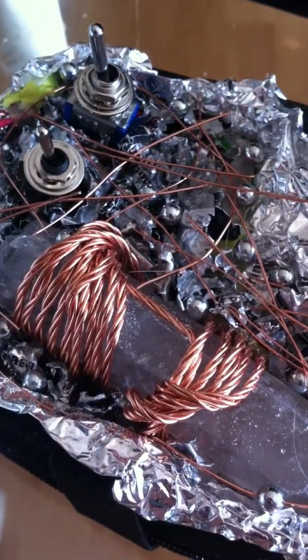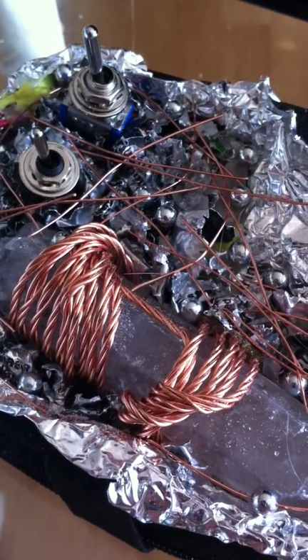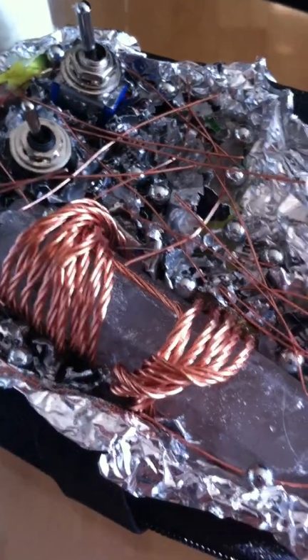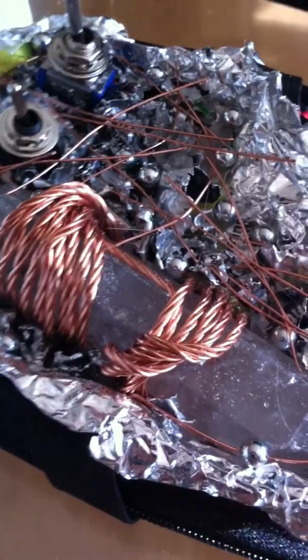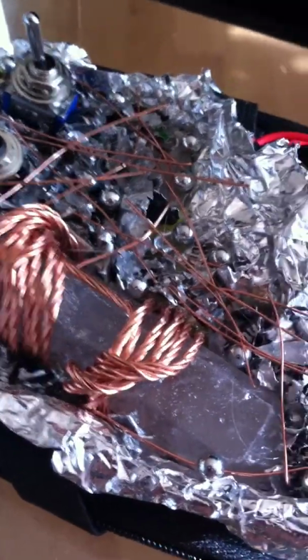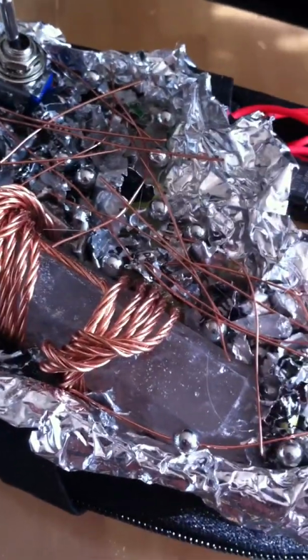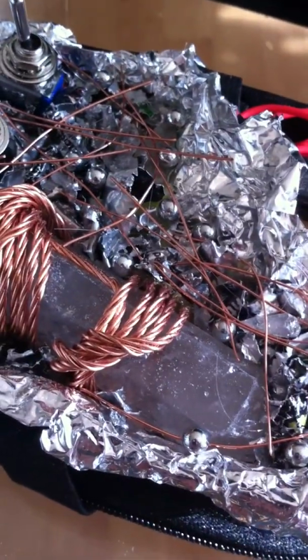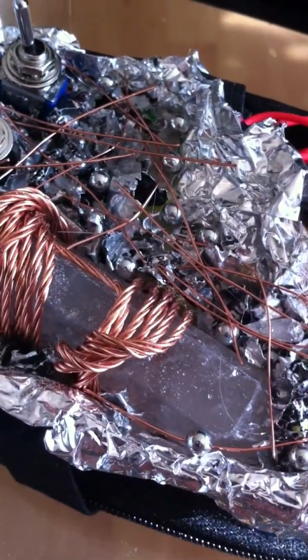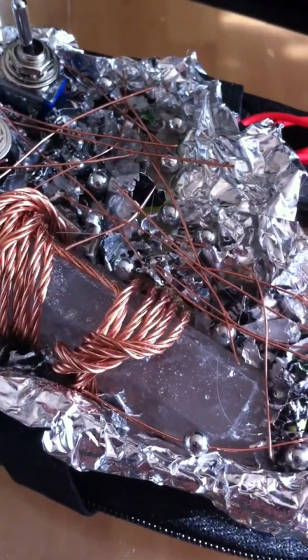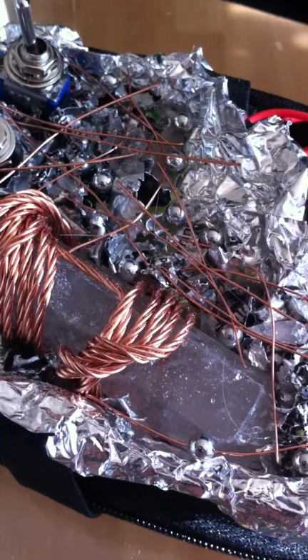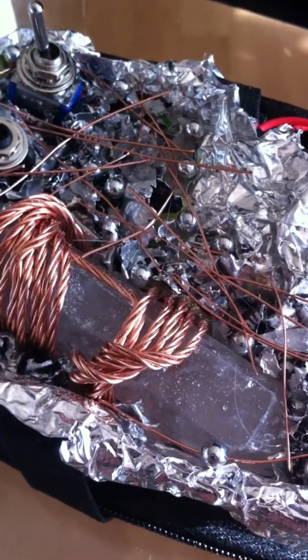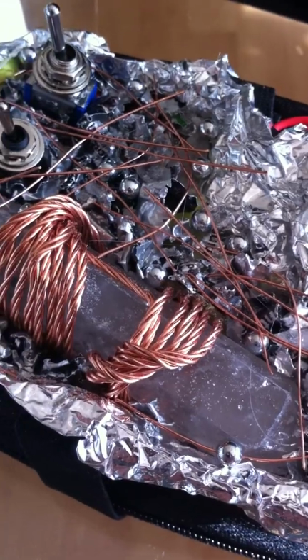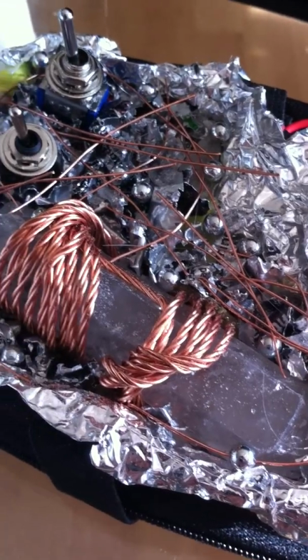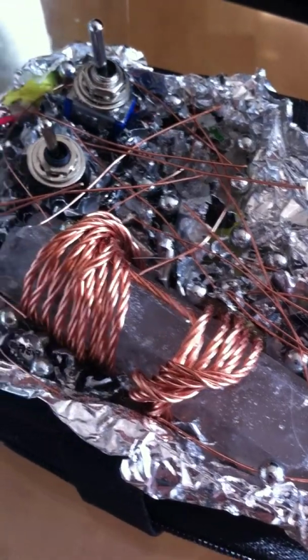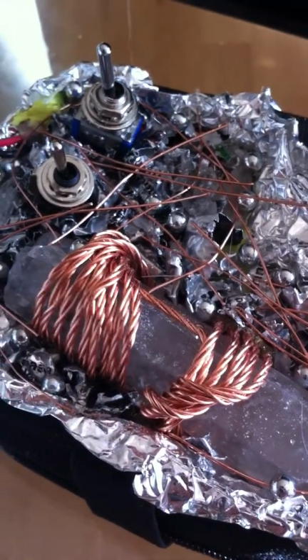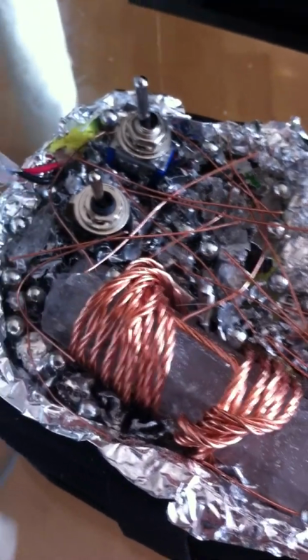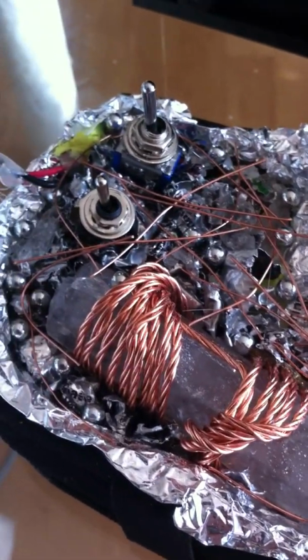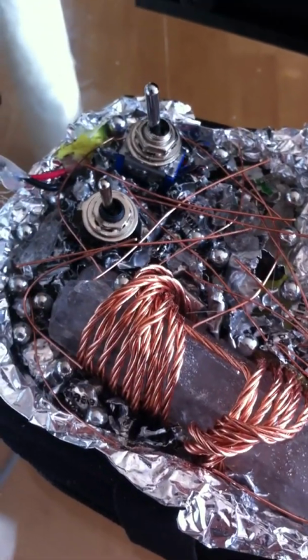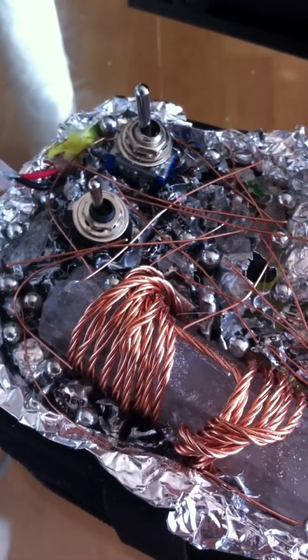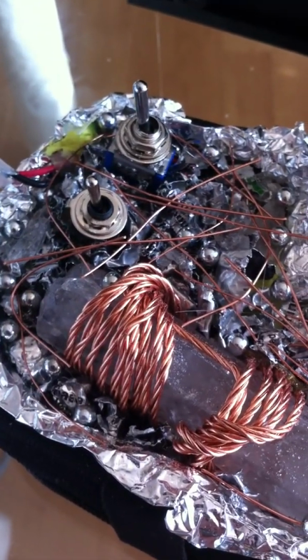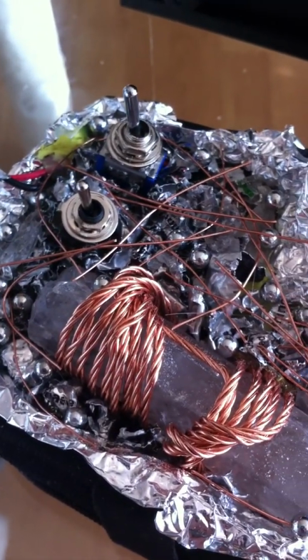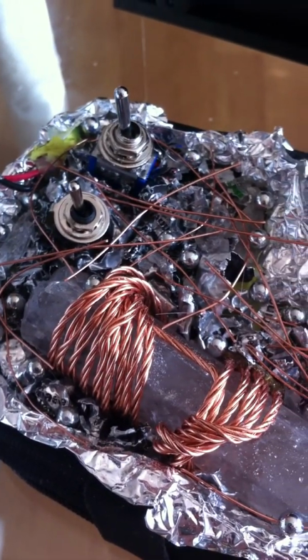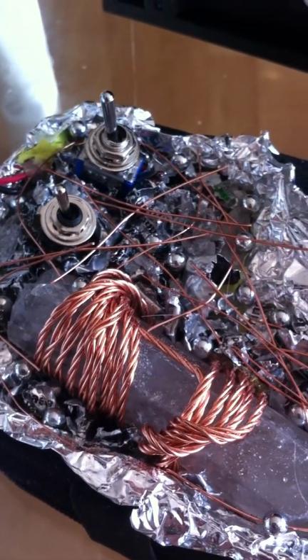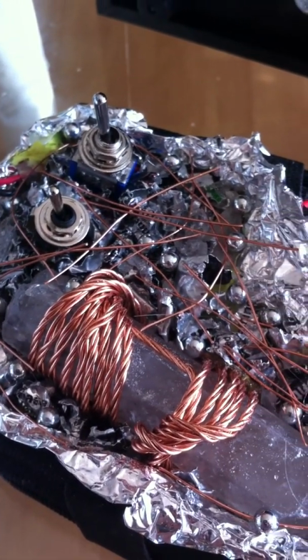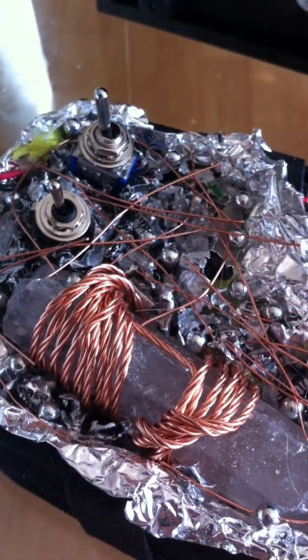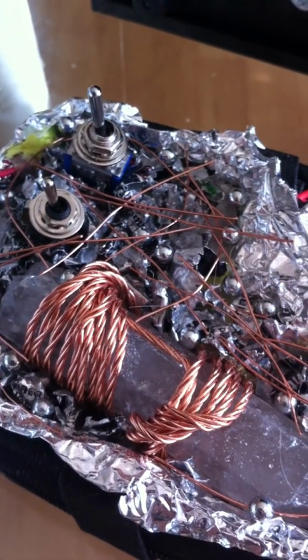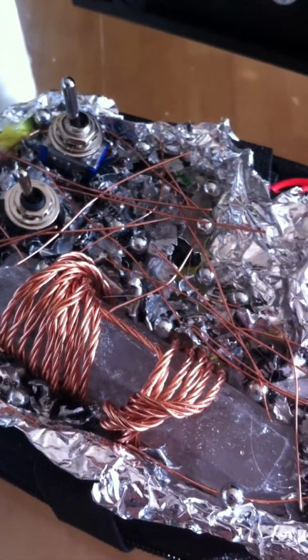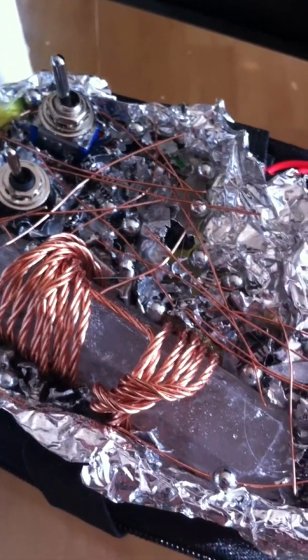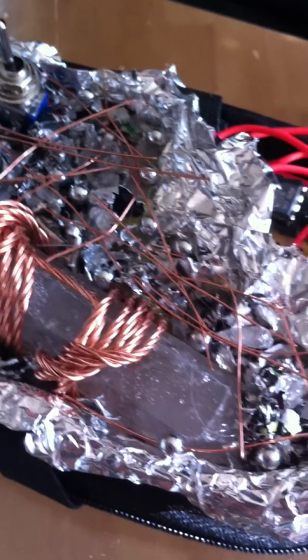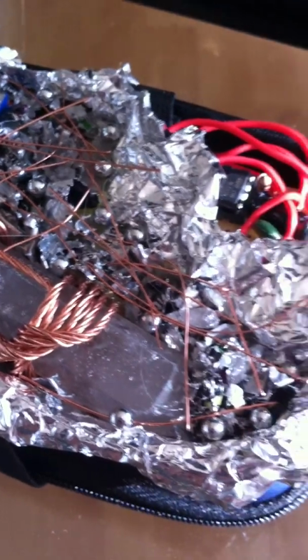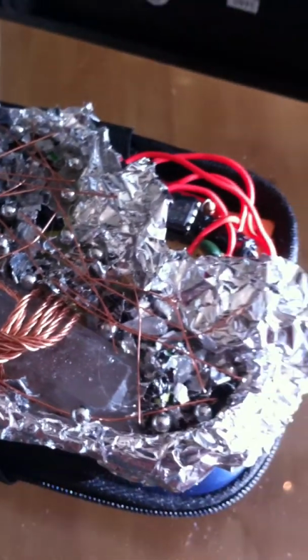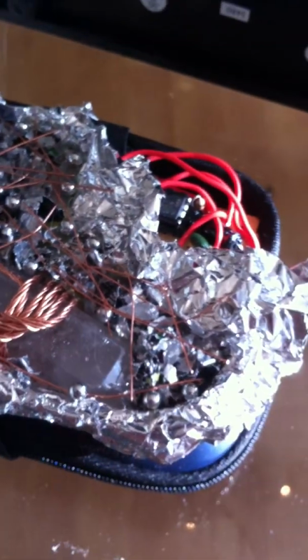Copper was laid to cross each other, kind of in a mesh pattern. This is ready for pour.